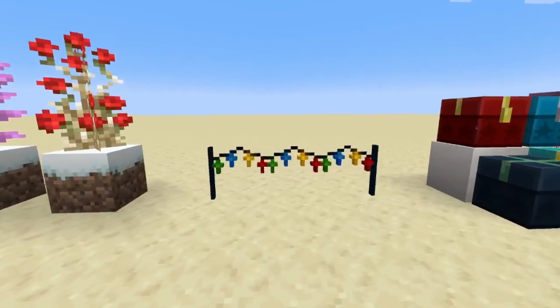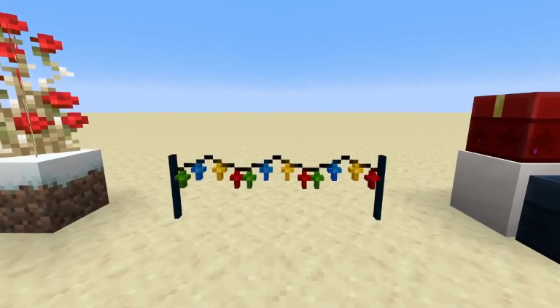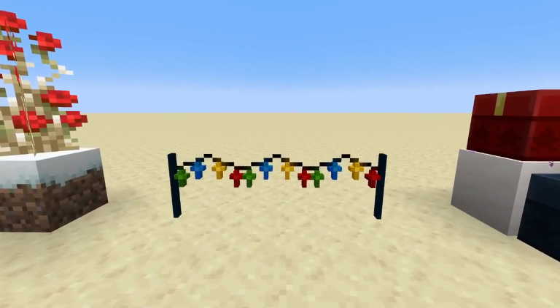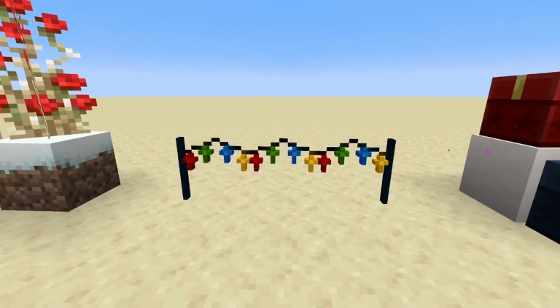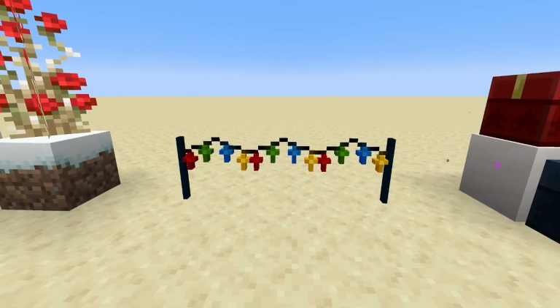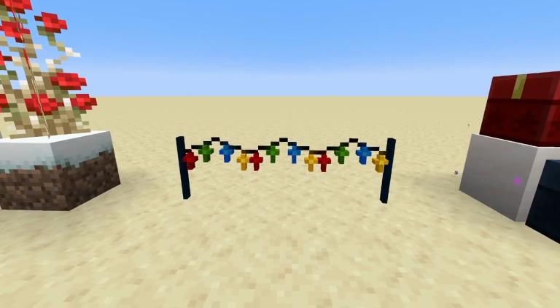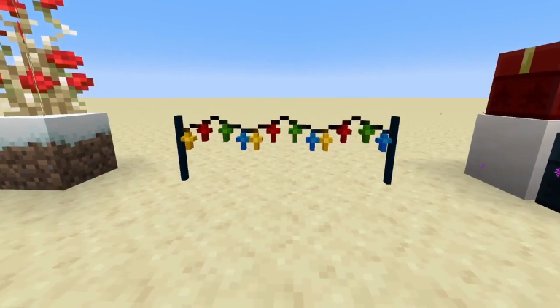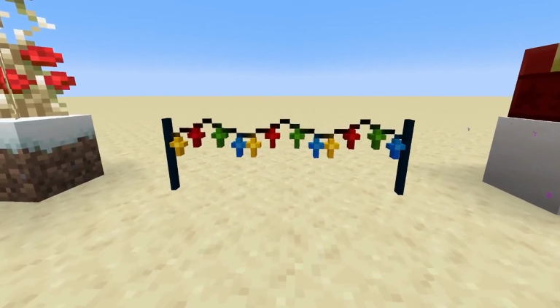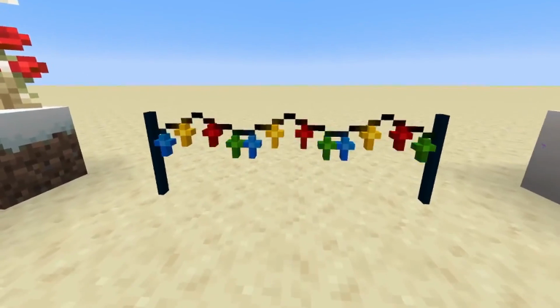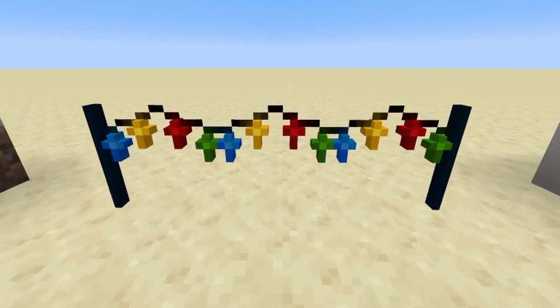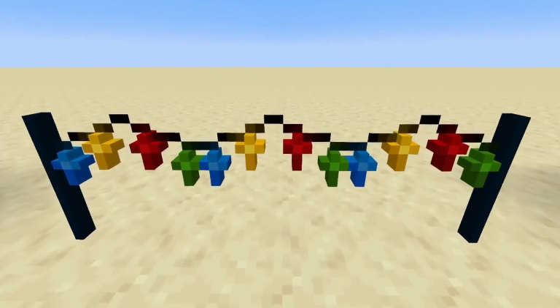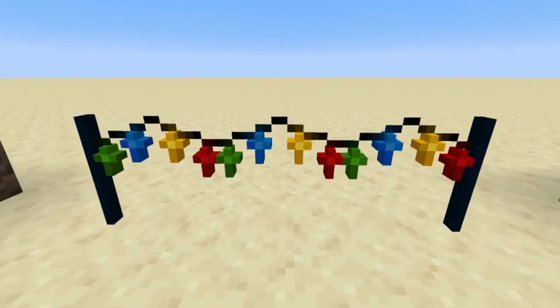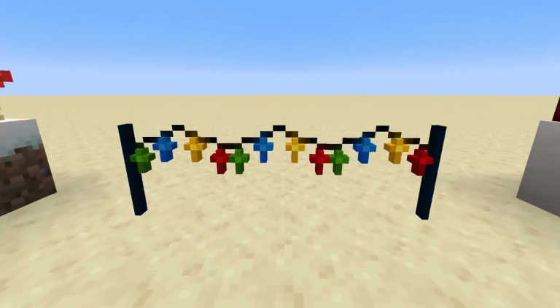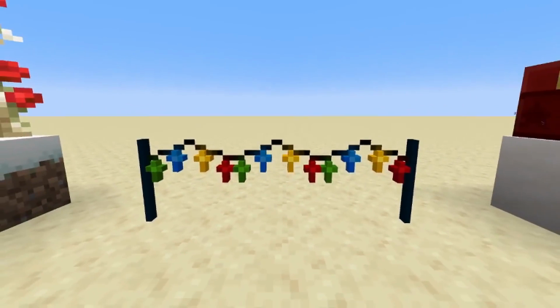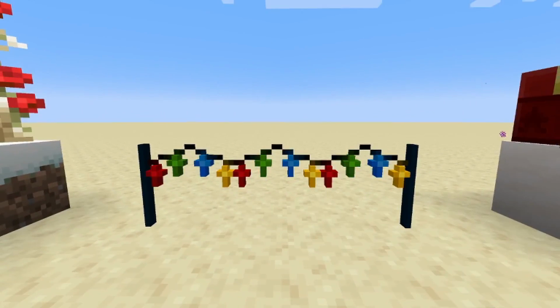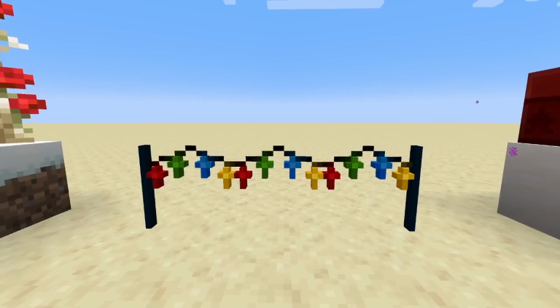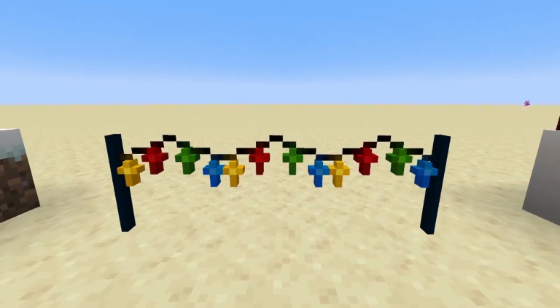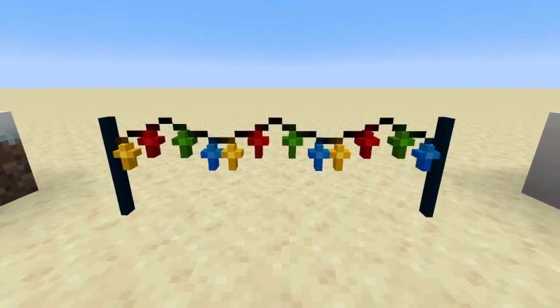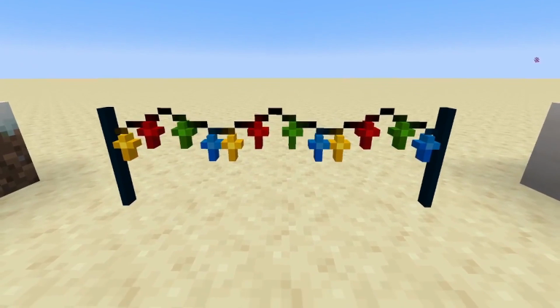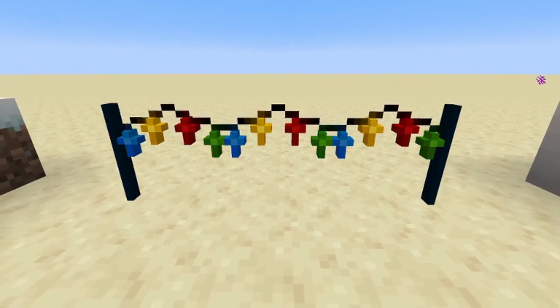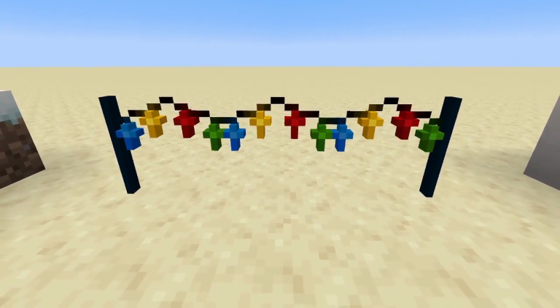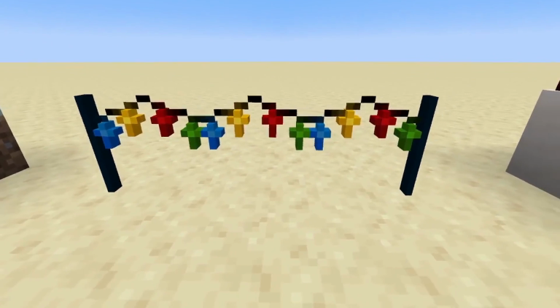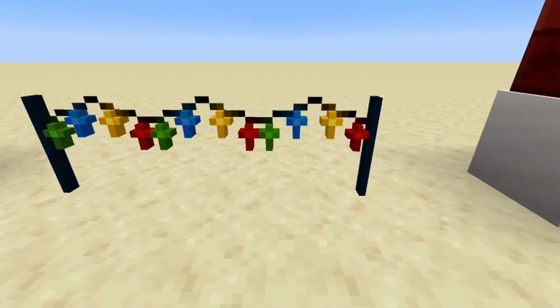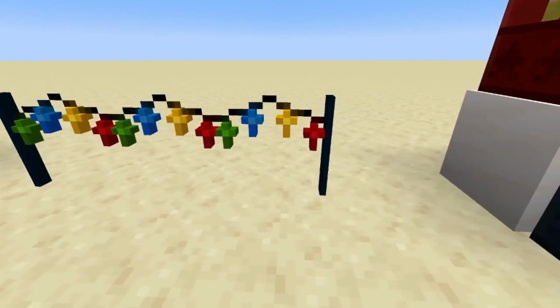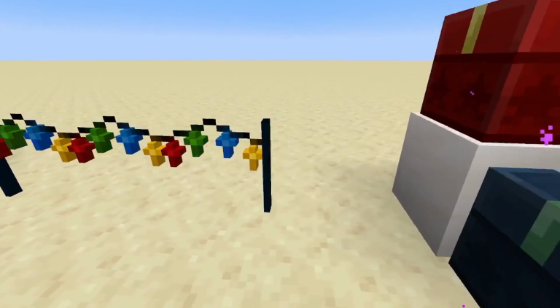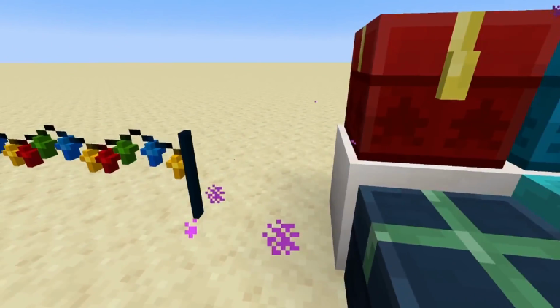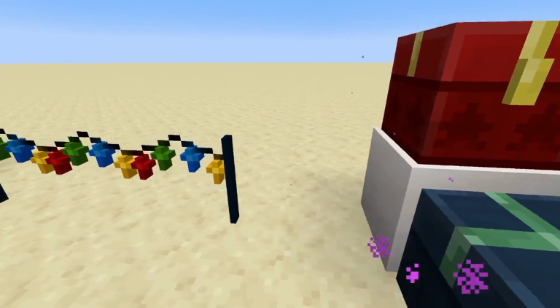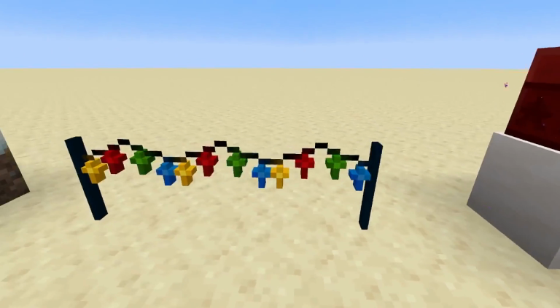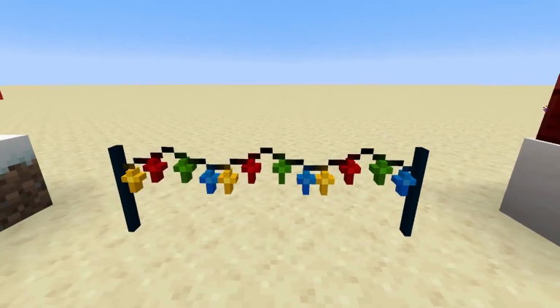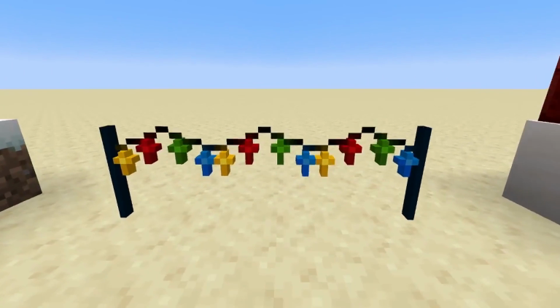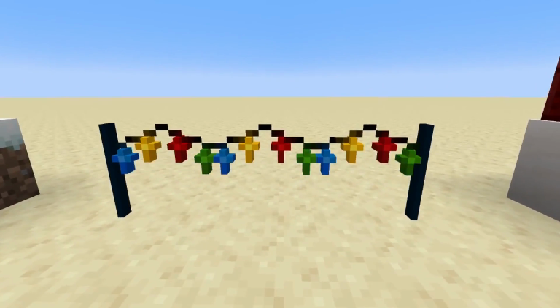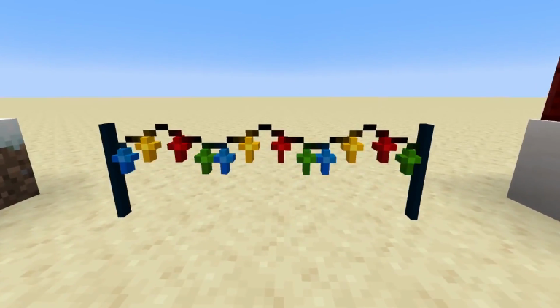Here we have some Christmas lights. As you can see, they are moving. This block is an iron bar, and the more you put, the more they attach, and the longer the light chain will be.